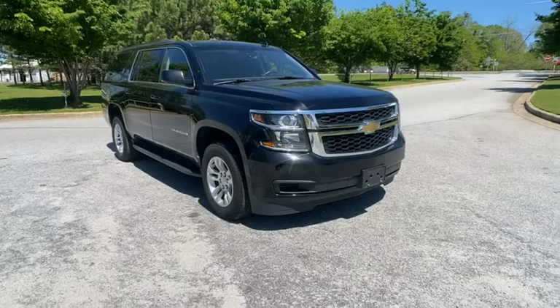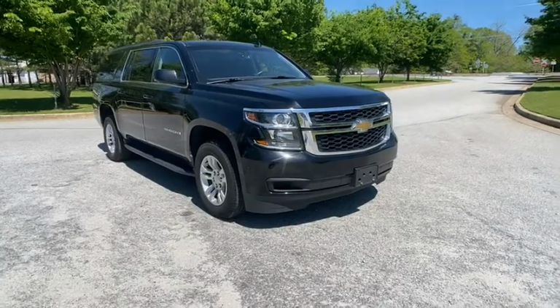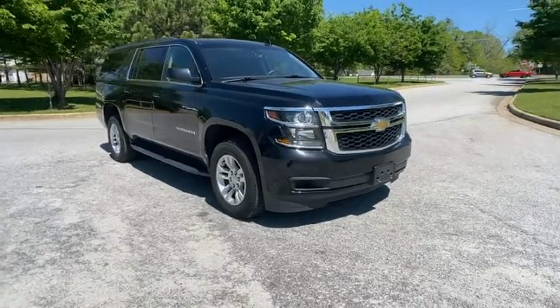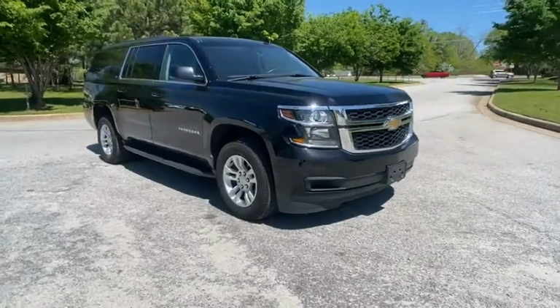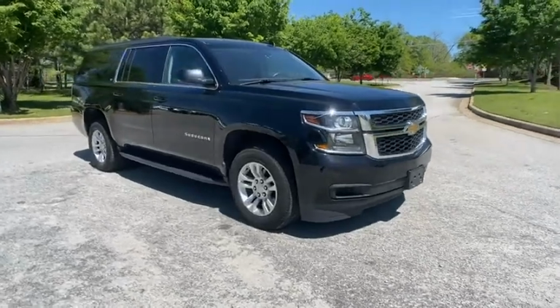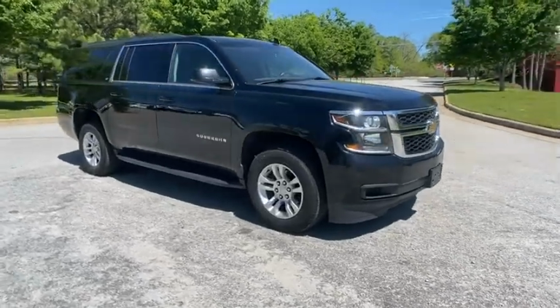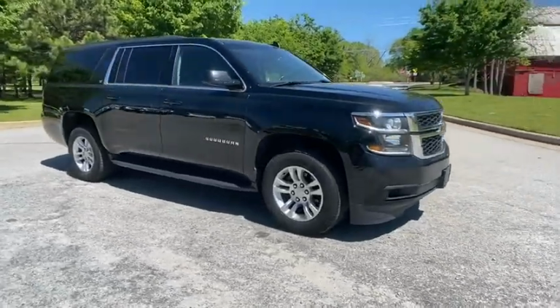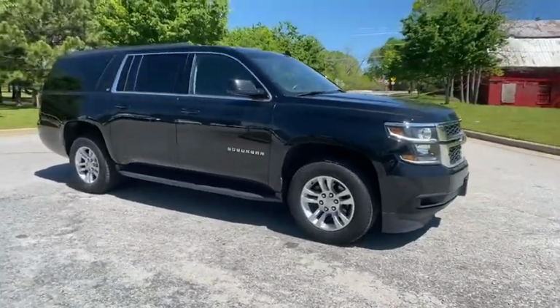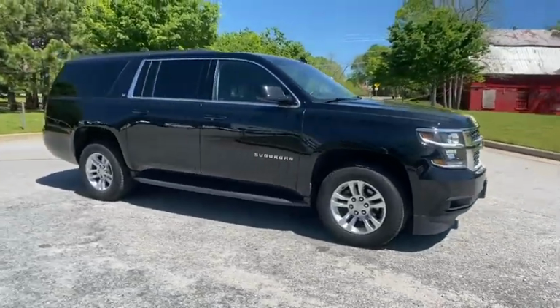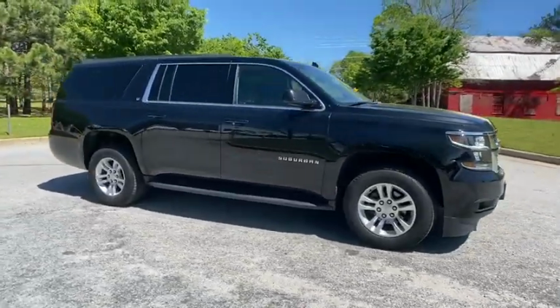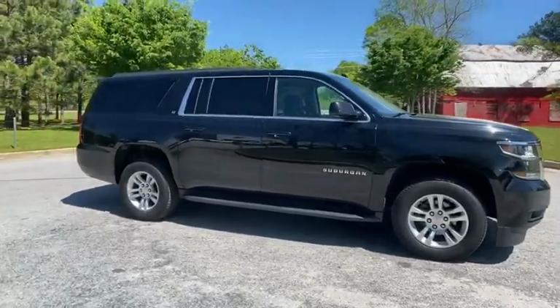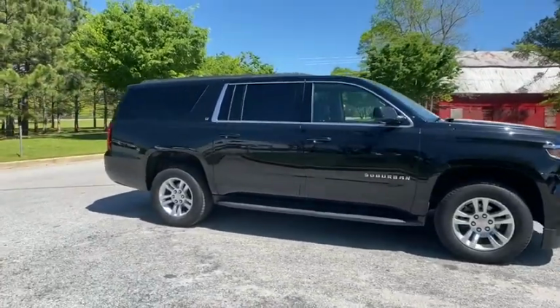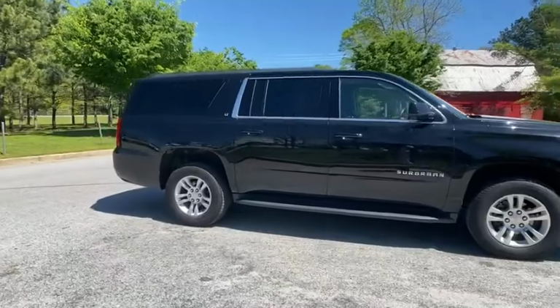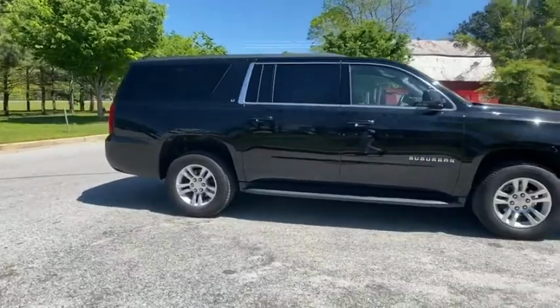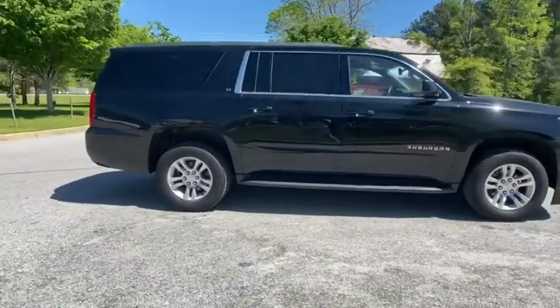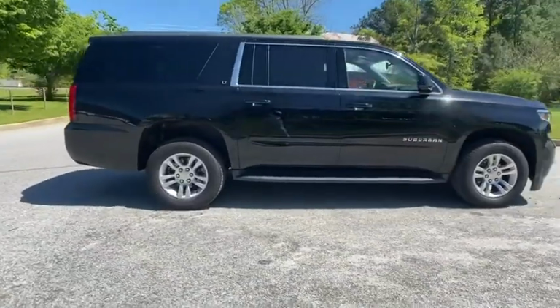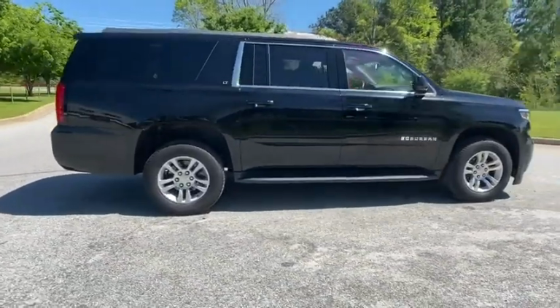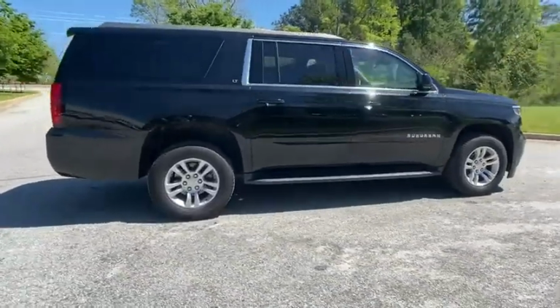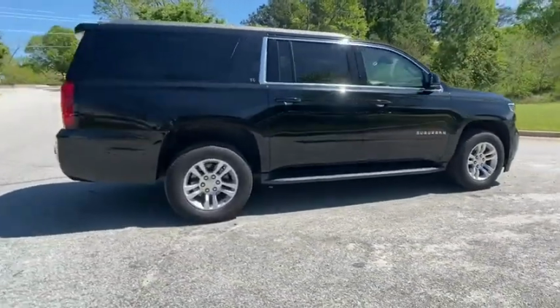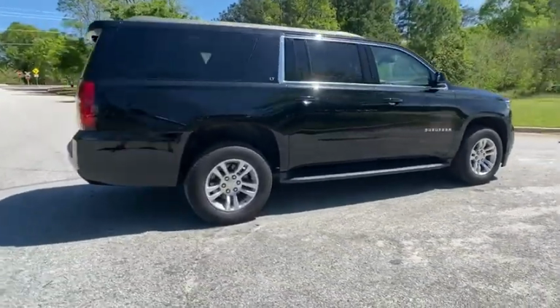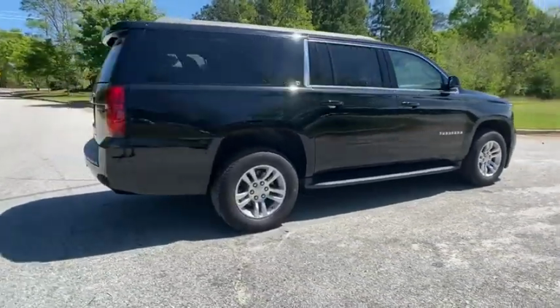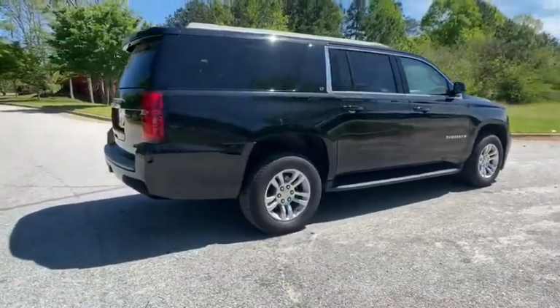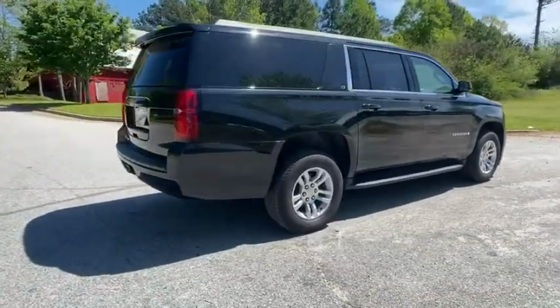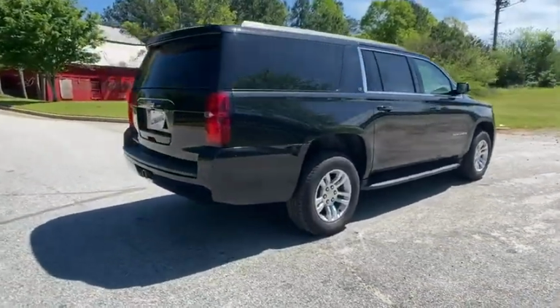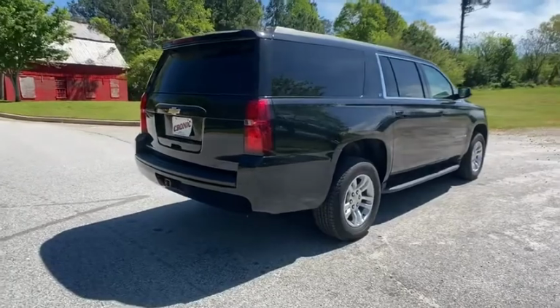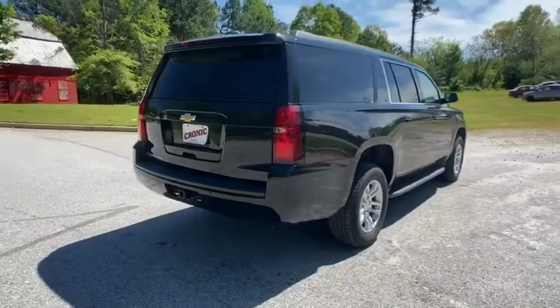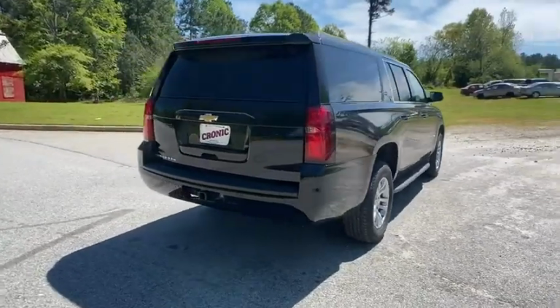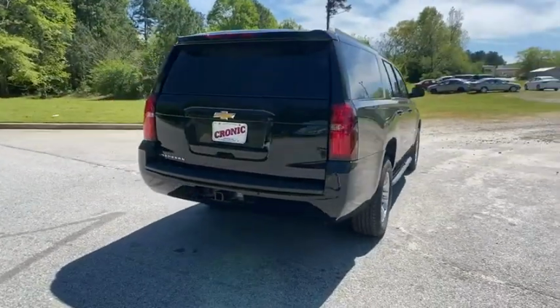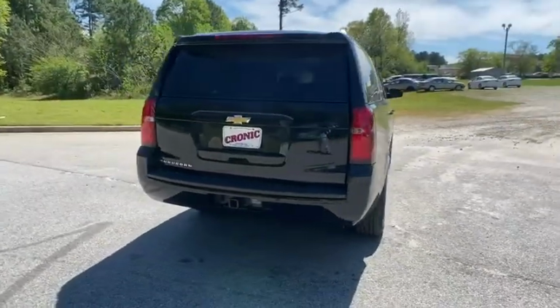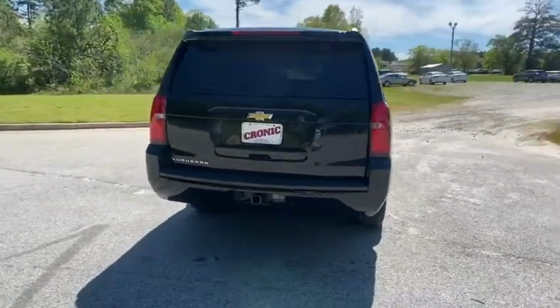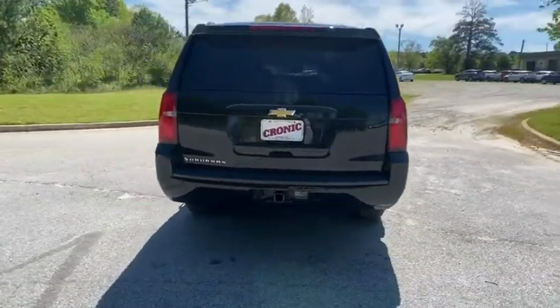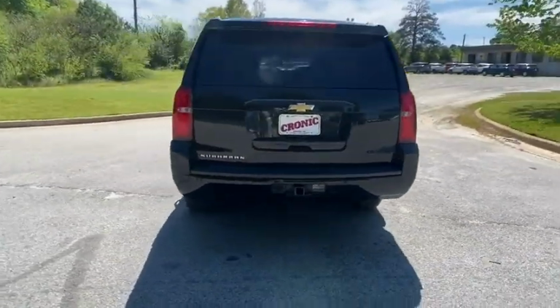You are going to love the 2019 Chevrolet Suburban. The Suburban excels at towing heavy trailers, hauling loads of people and gear, and enduring hard use and rugged terrain. This vehicle has less than 50,000 miles.